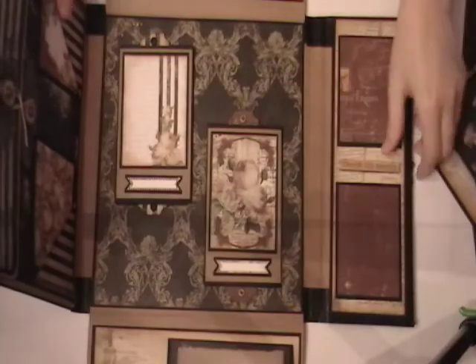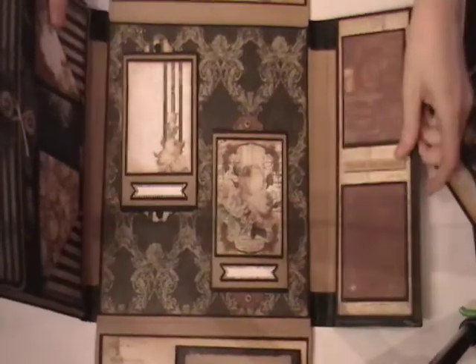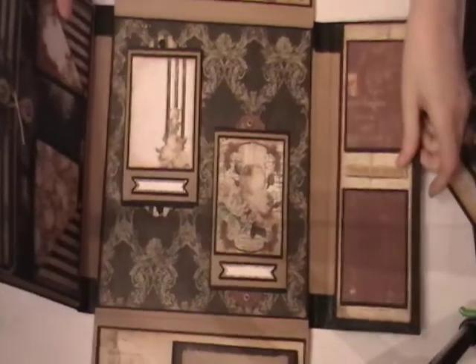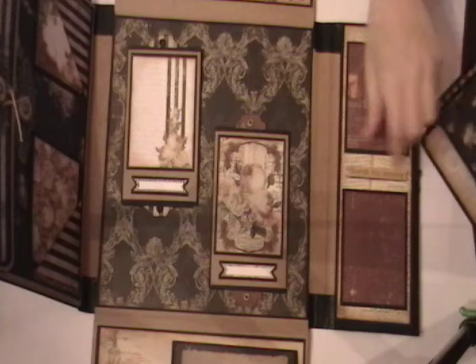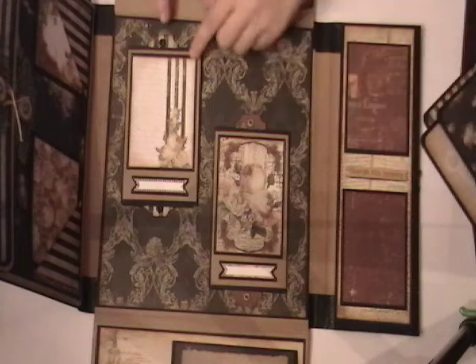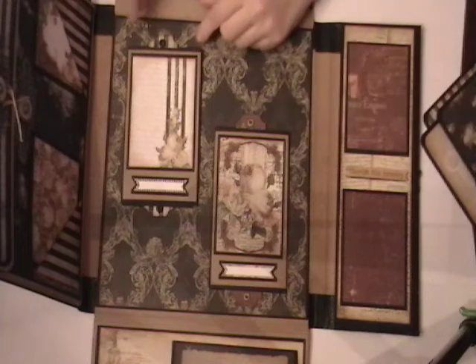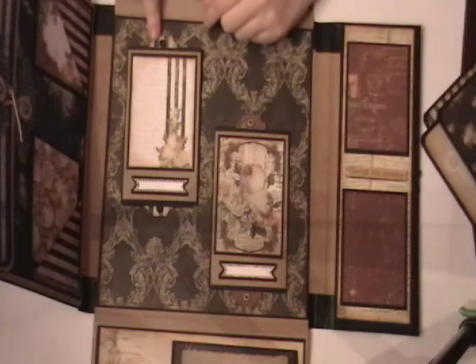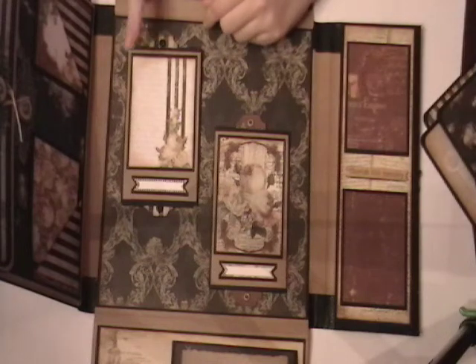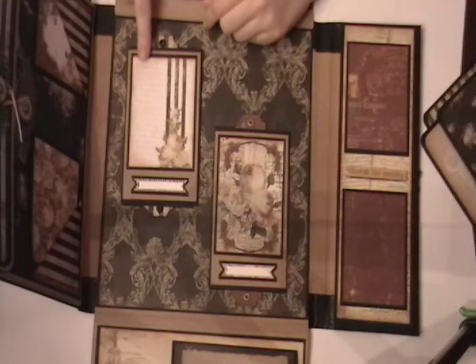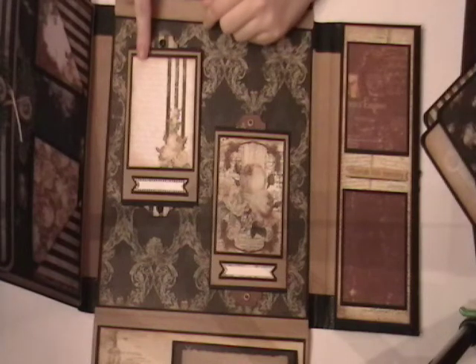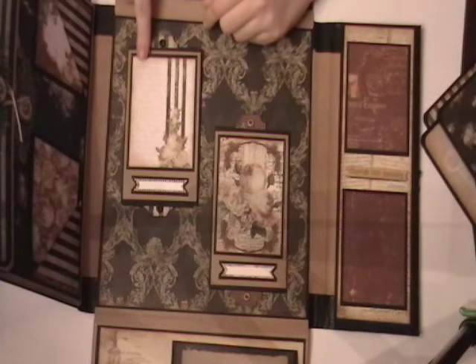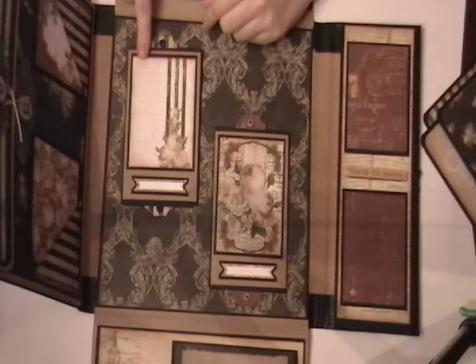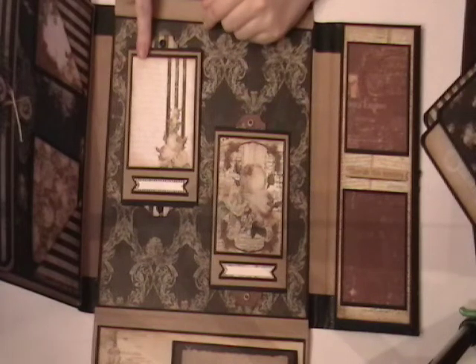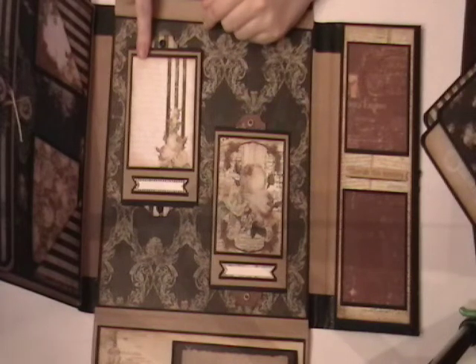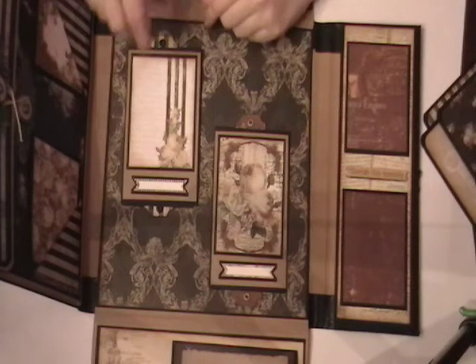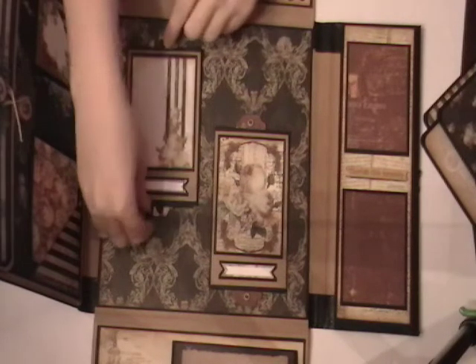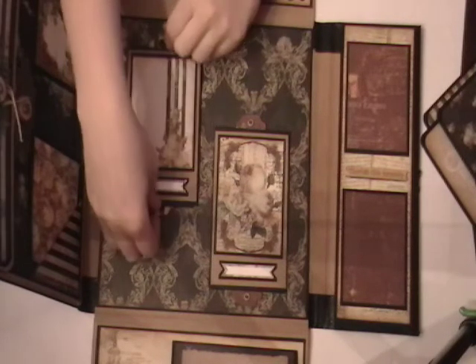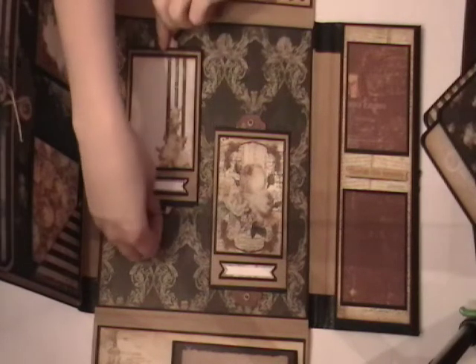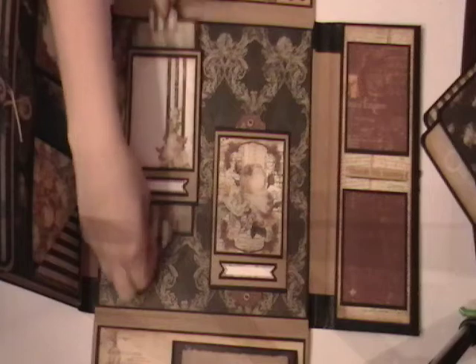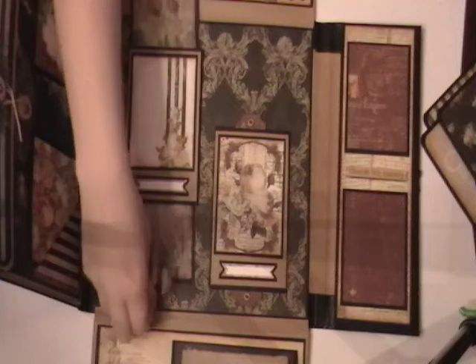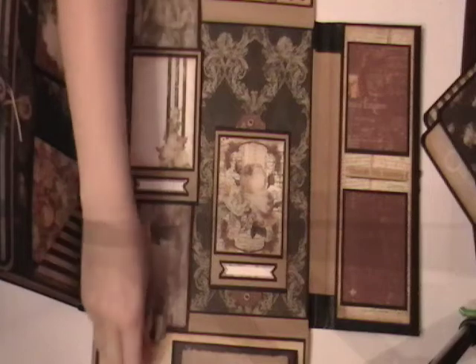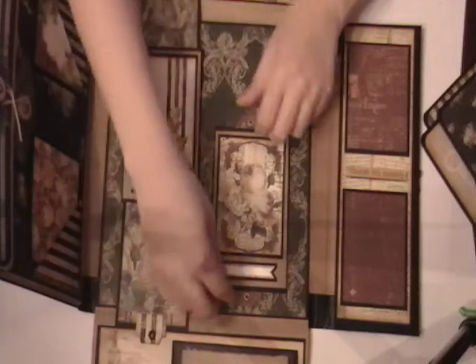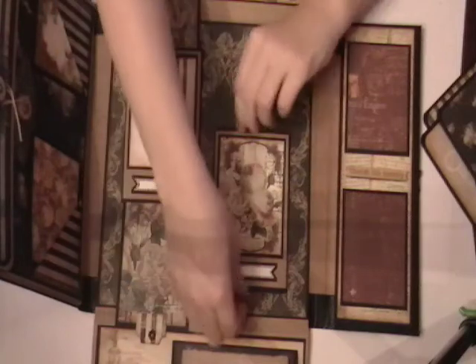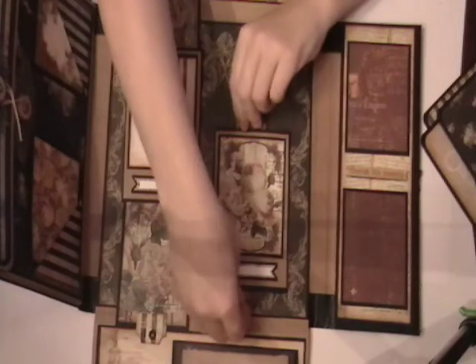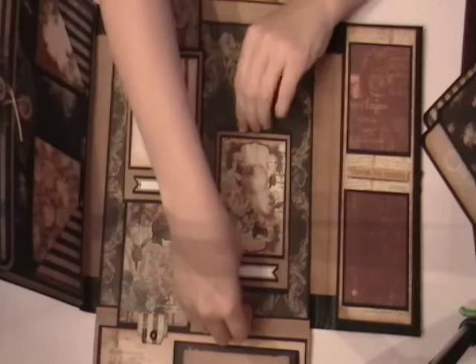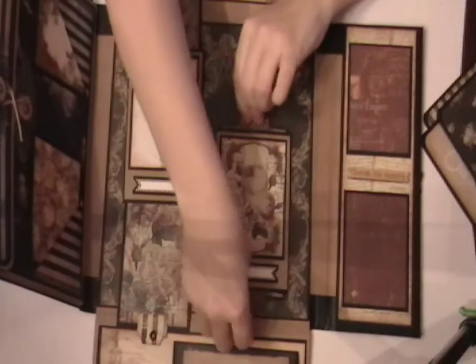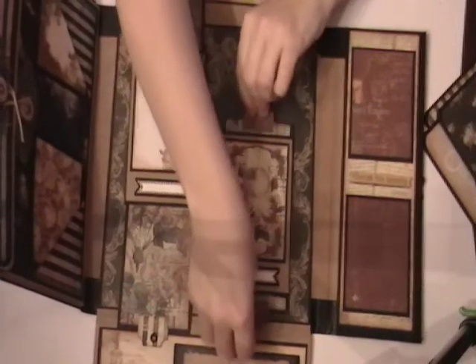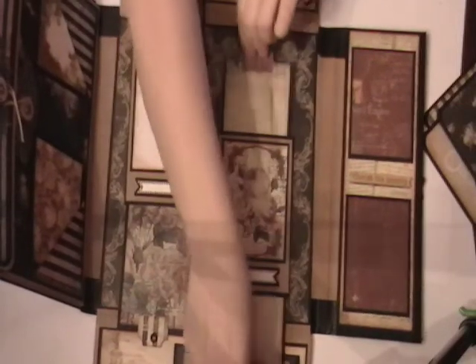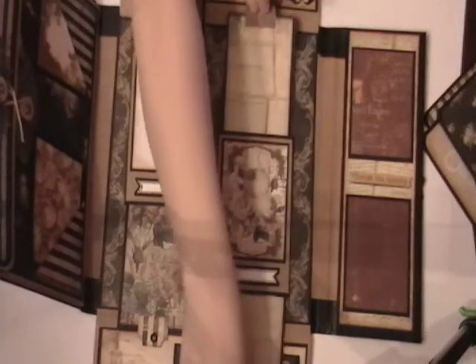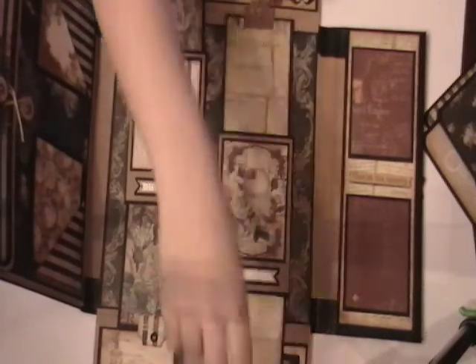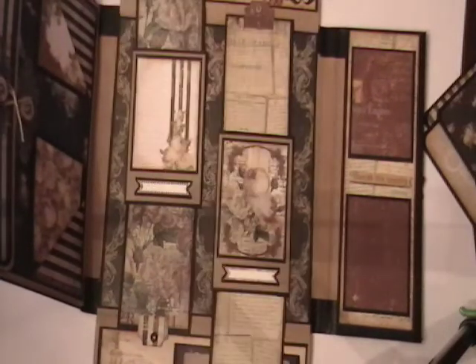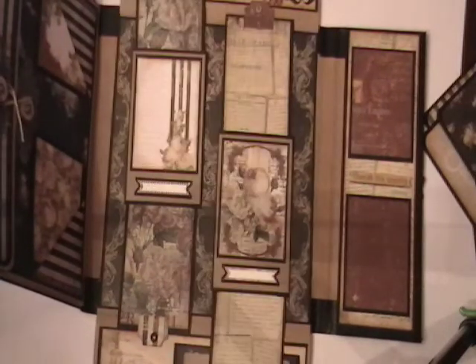This is the center. I made these with just the little cut-aparts from the collection, and they're both double sliders. So you go out like that.